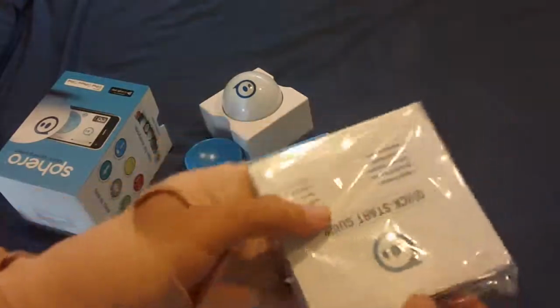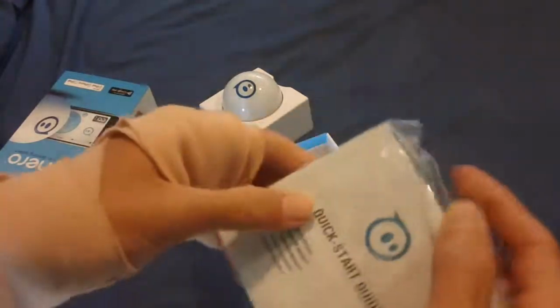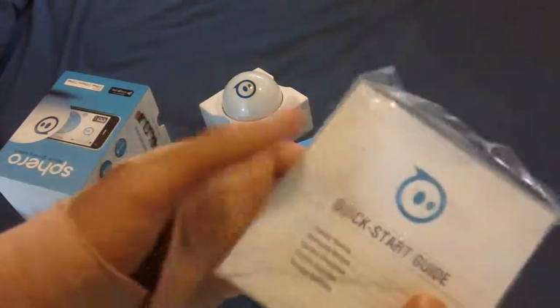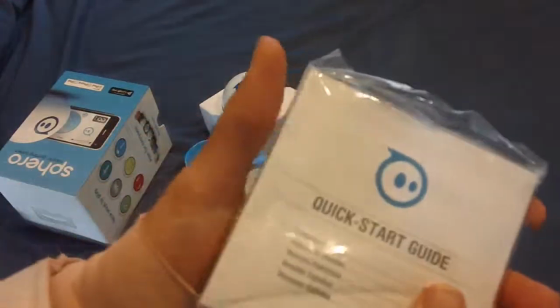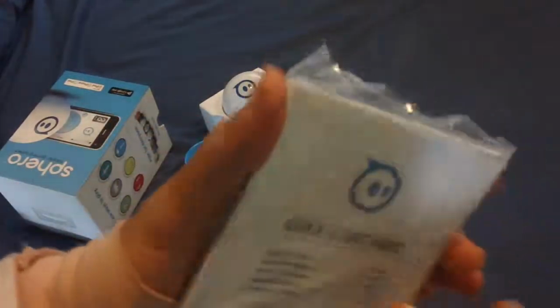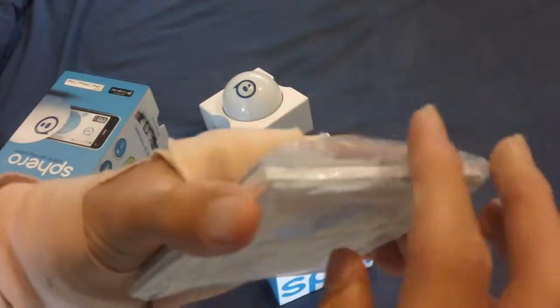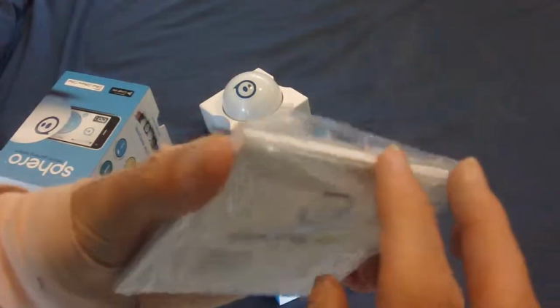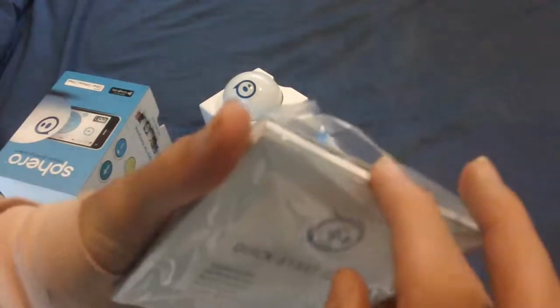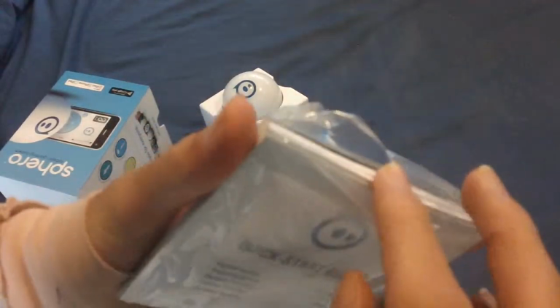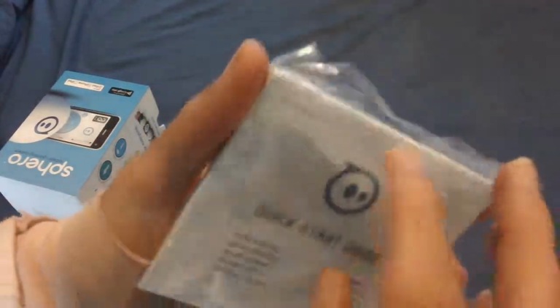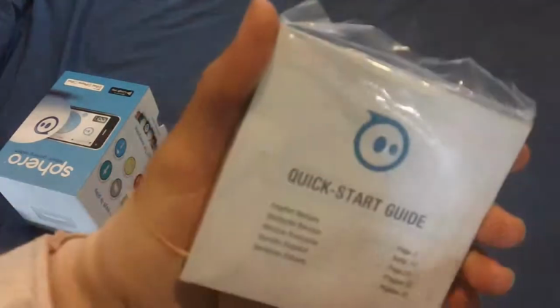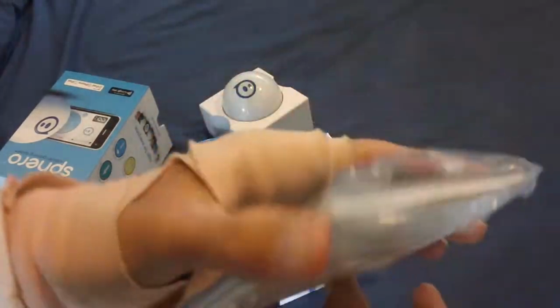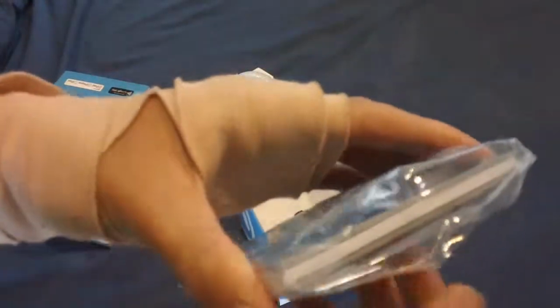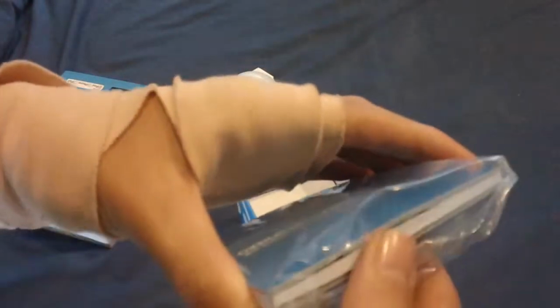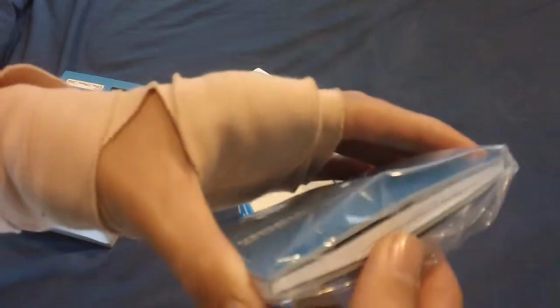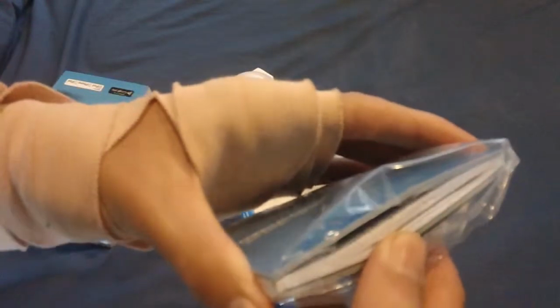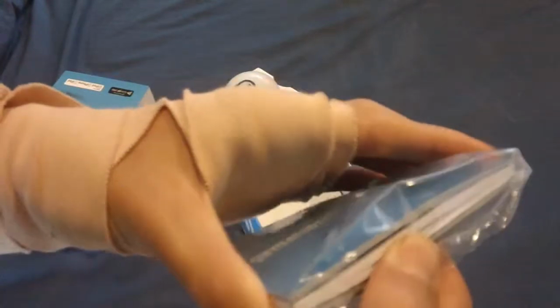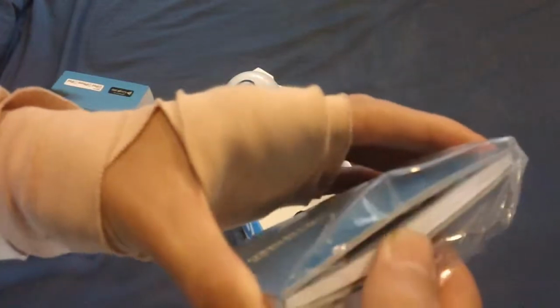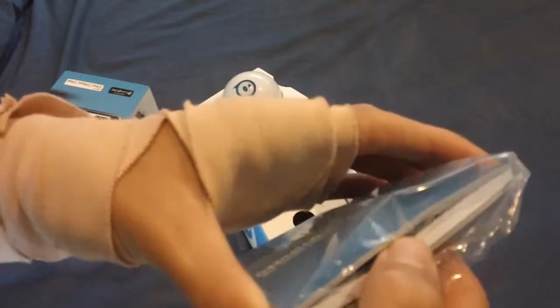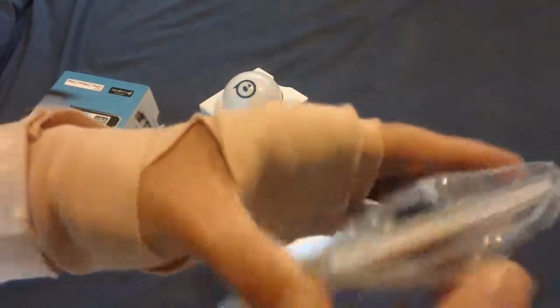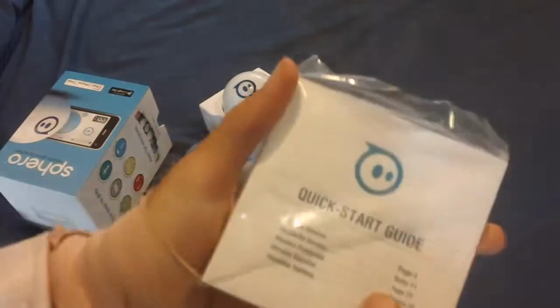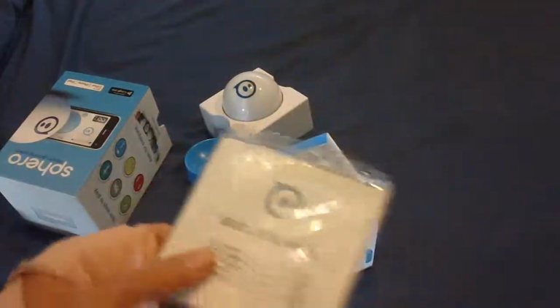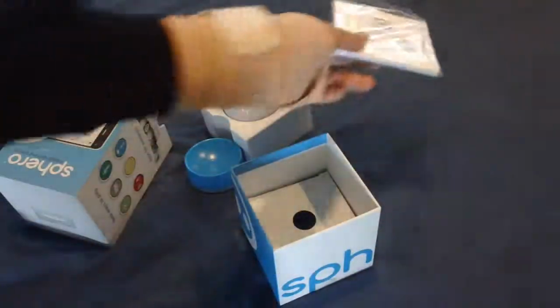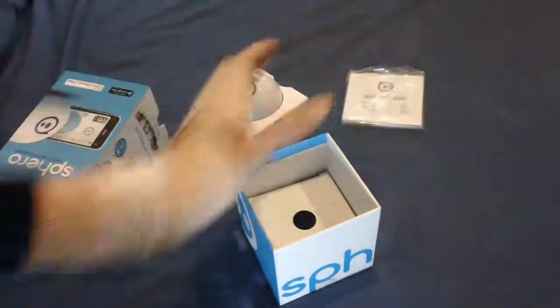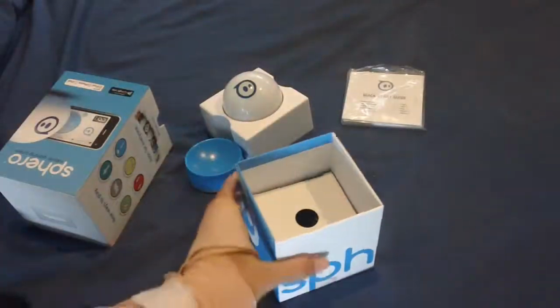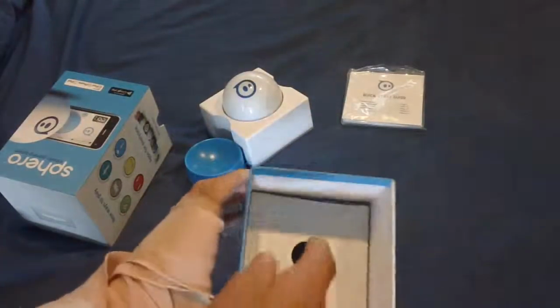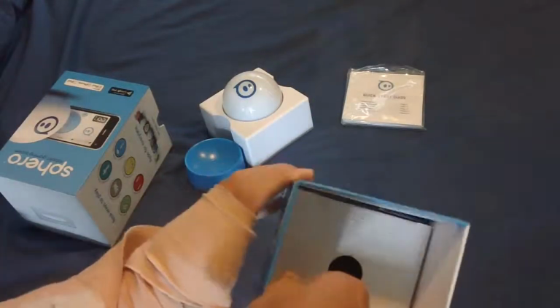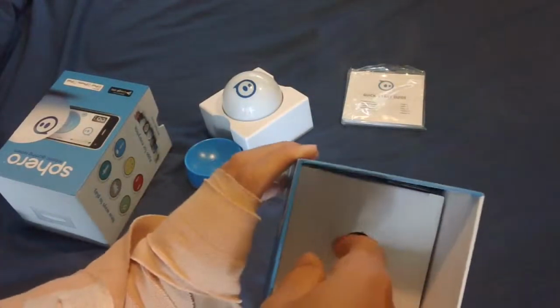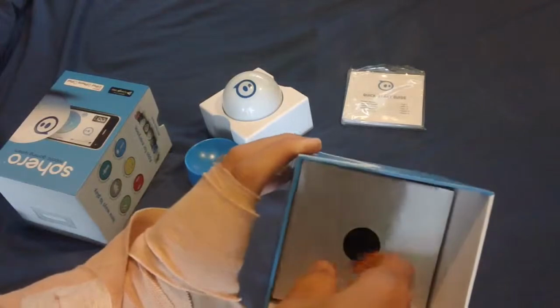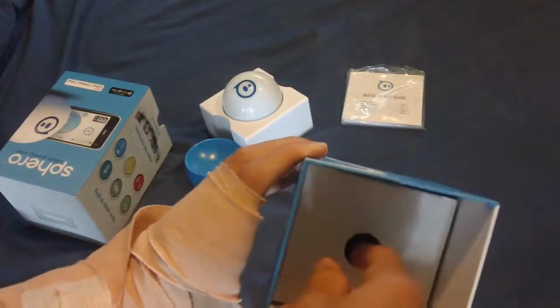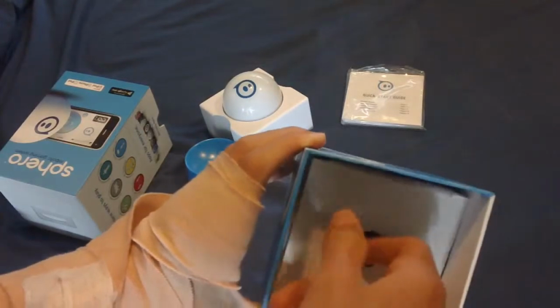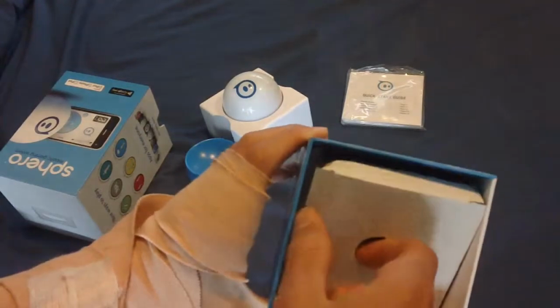Here we have the Quick Start guides — just the general guides. We can see three different pamphlets in here. We'll just get down to the box.